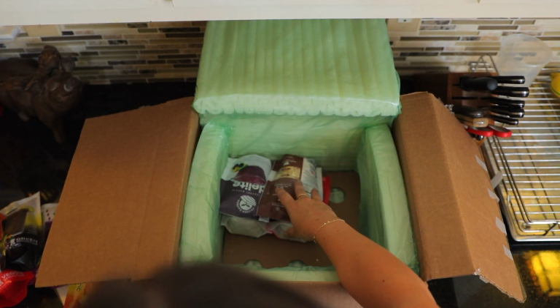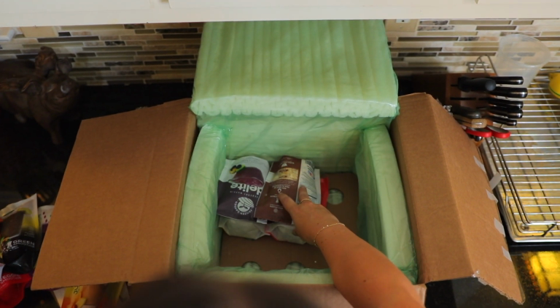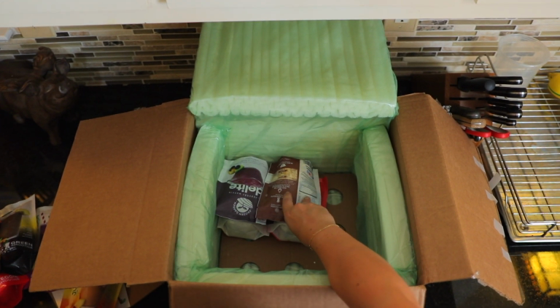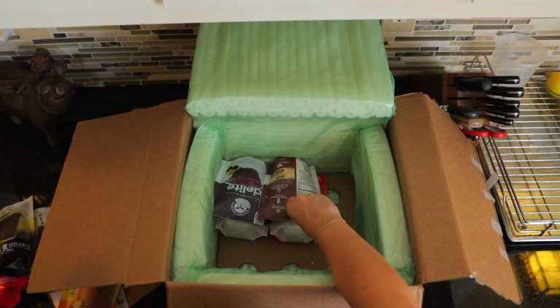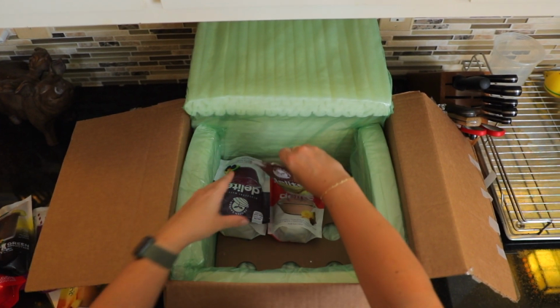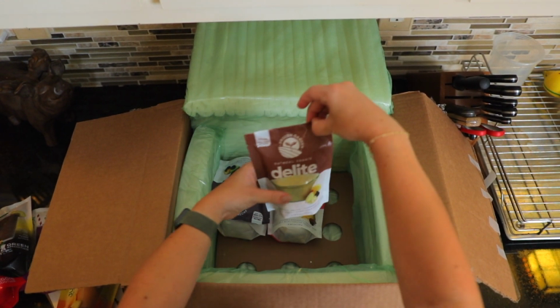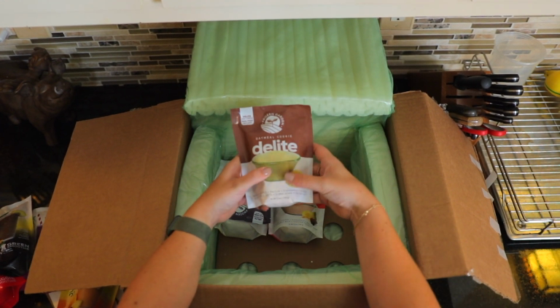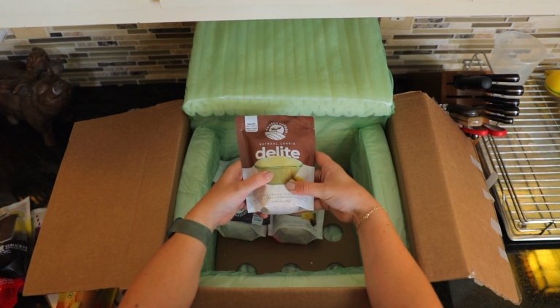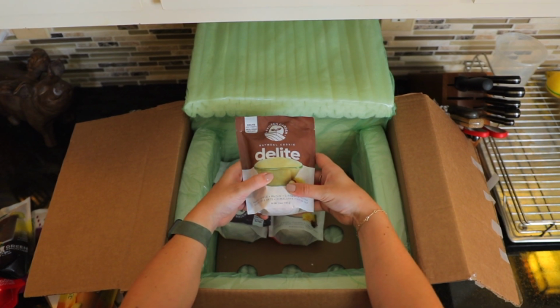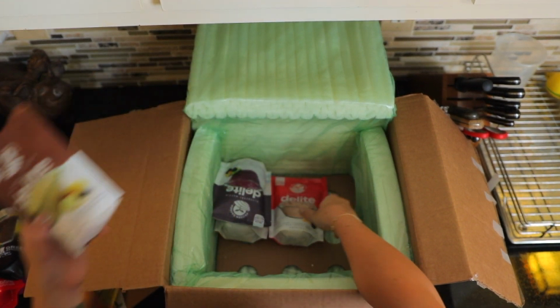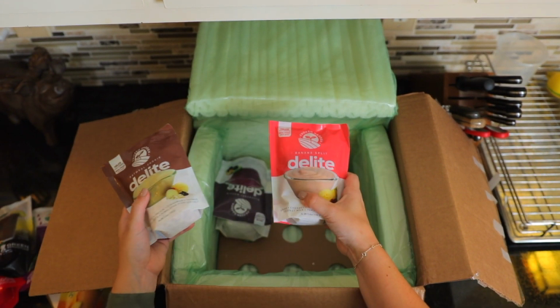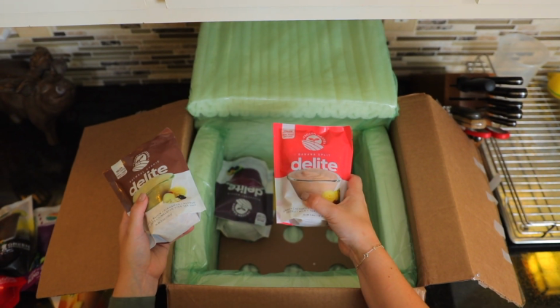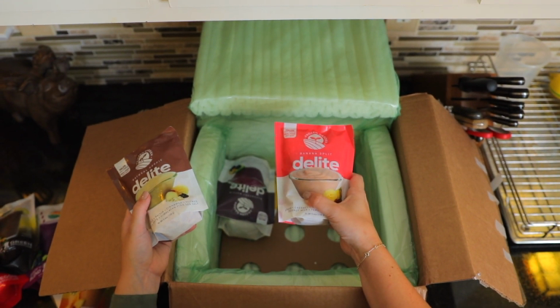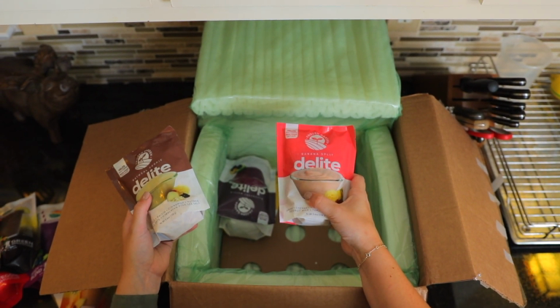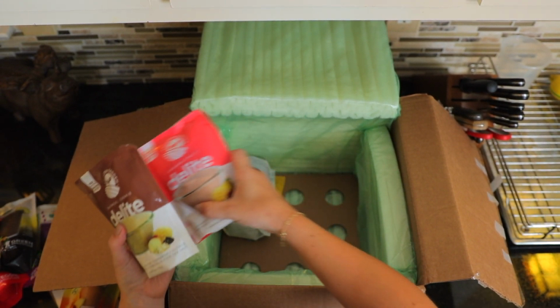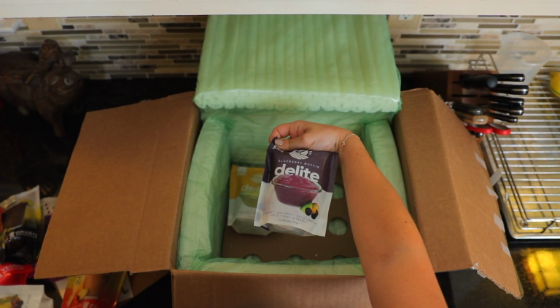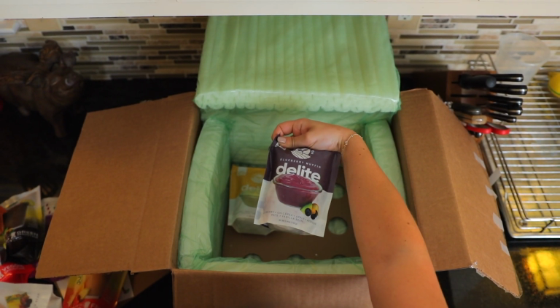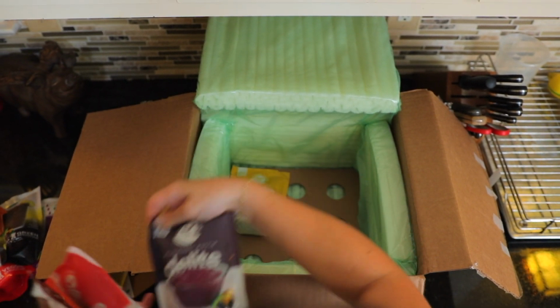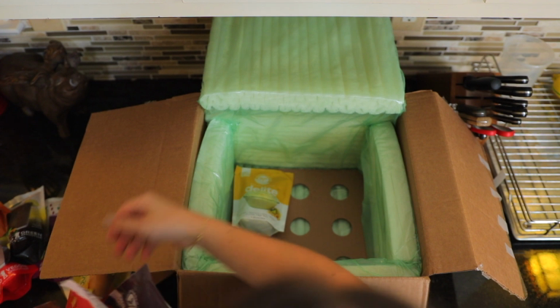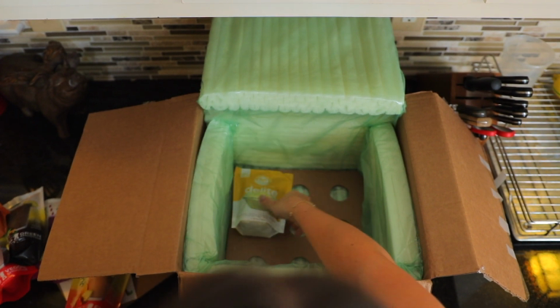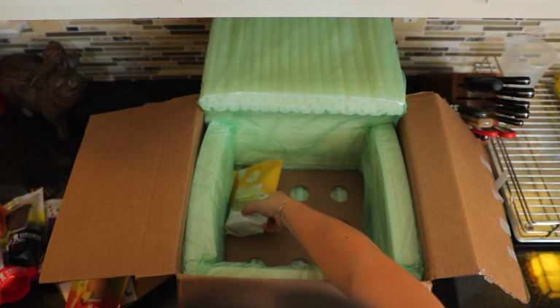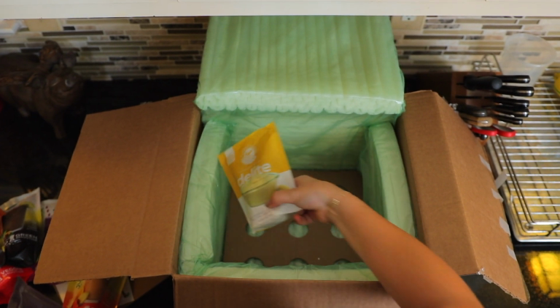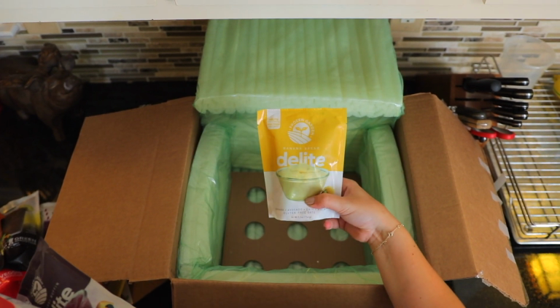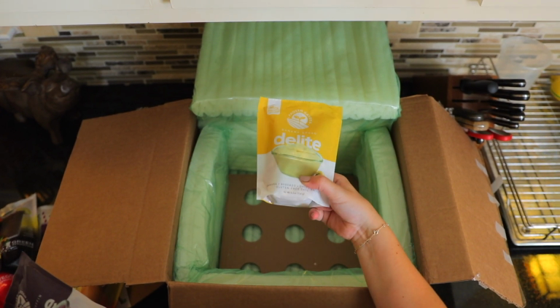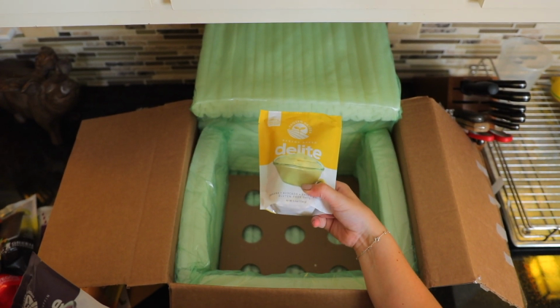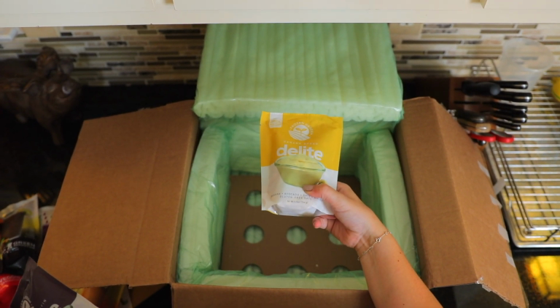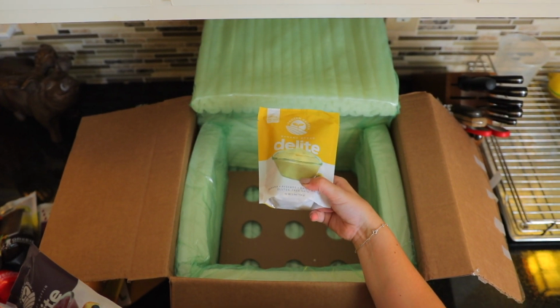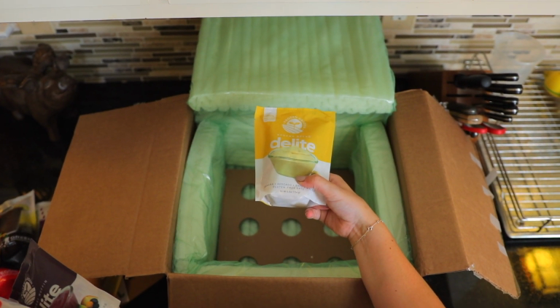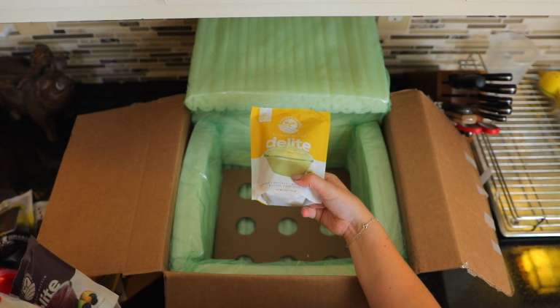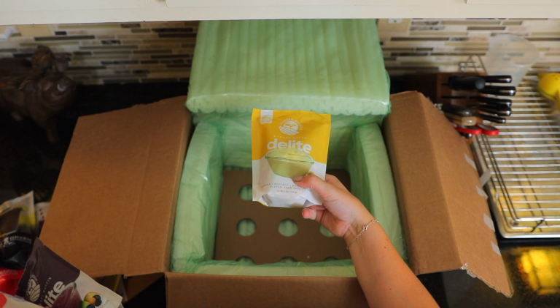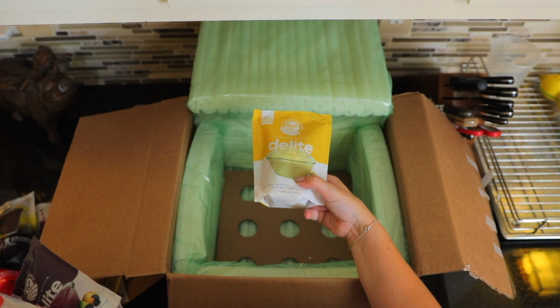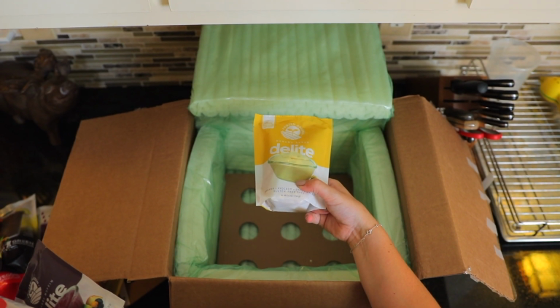And then we have a few Delights. So this Delight is the Oatmeal Cookie Delight, the Banana Split Delight, Blueberry Muffin Delight, and last but certainly not least, we have the Banana Bread Delight. So let's get organized and talk about all of these different things.